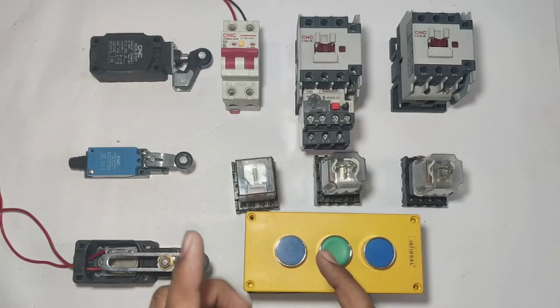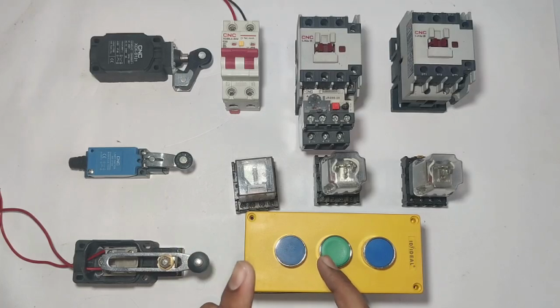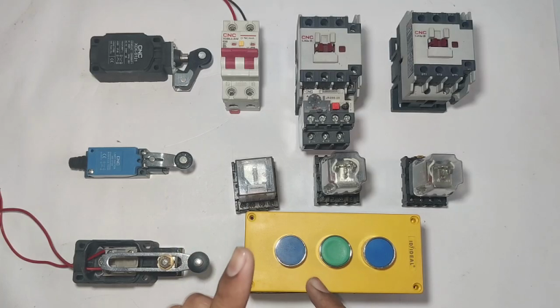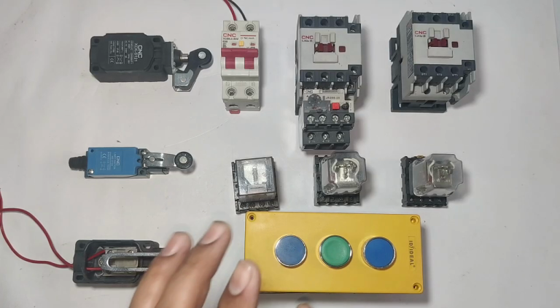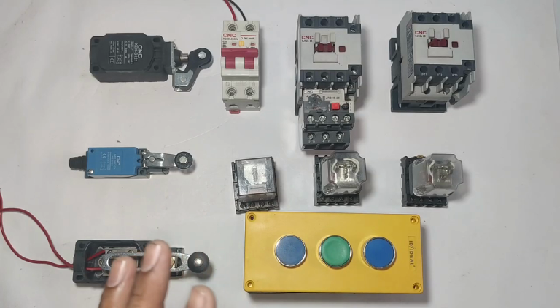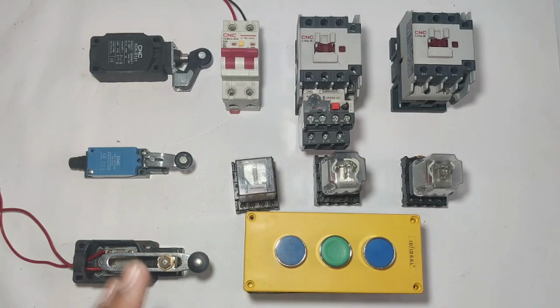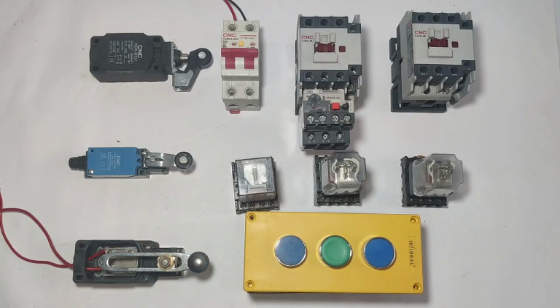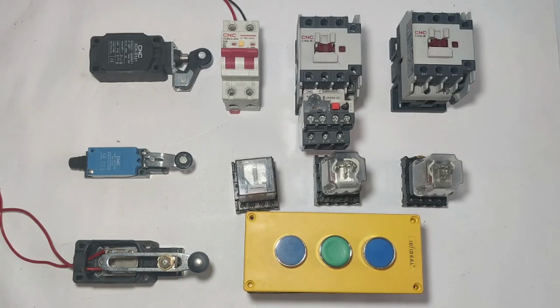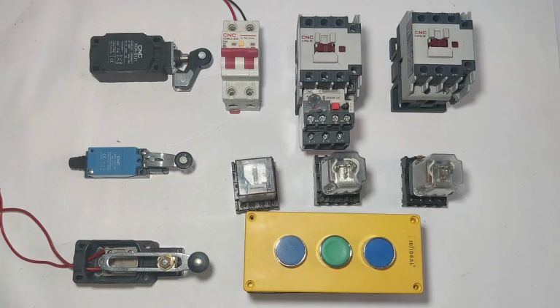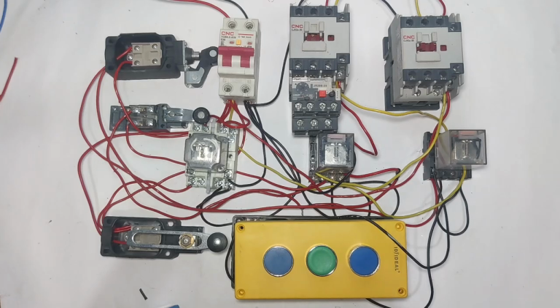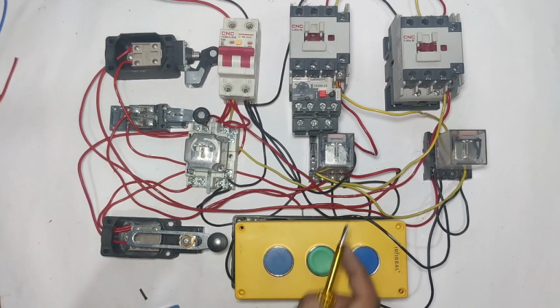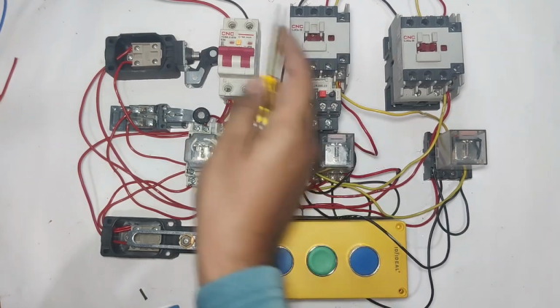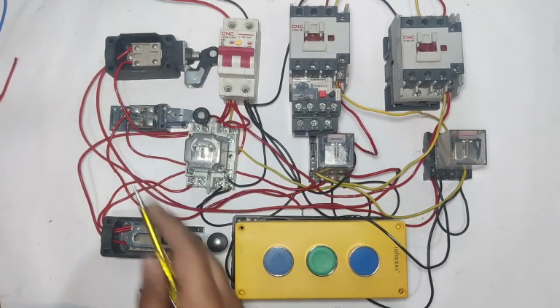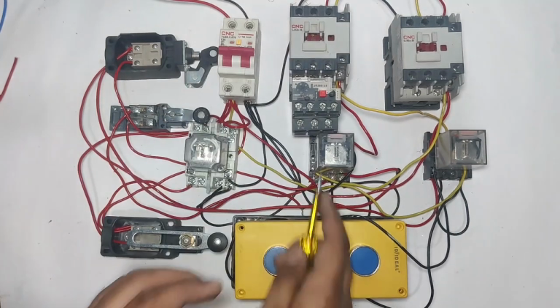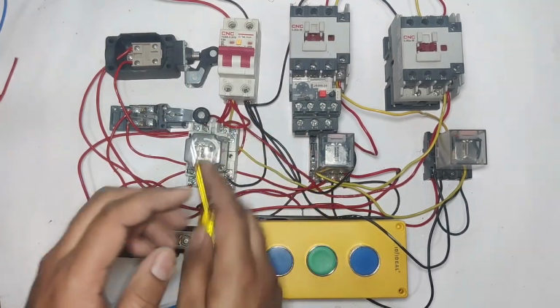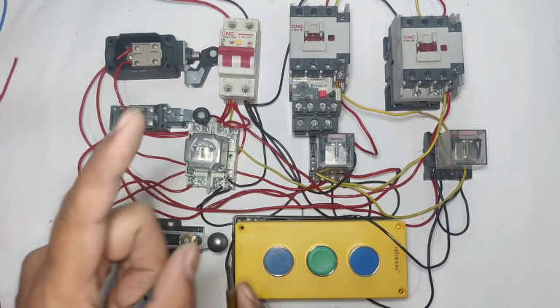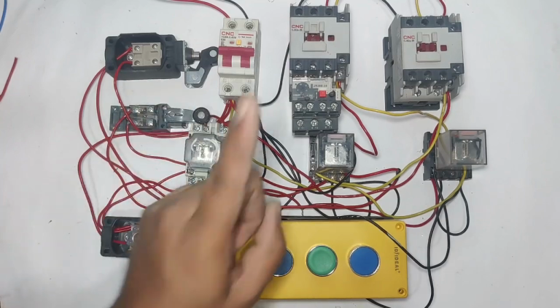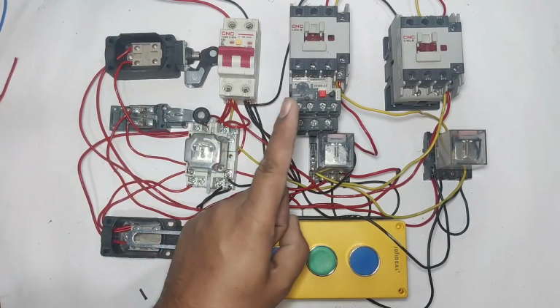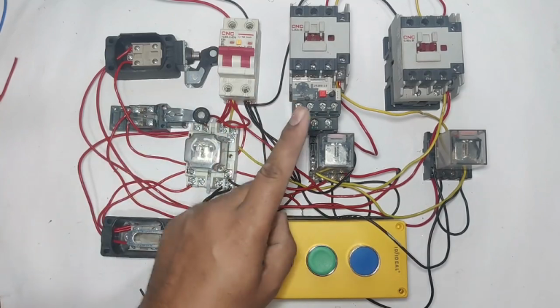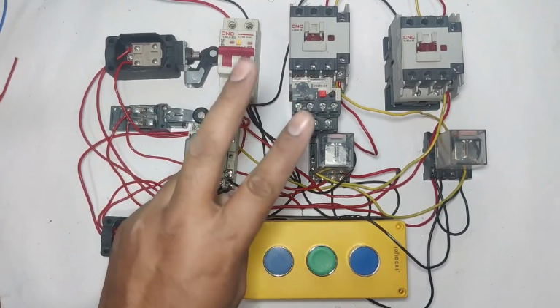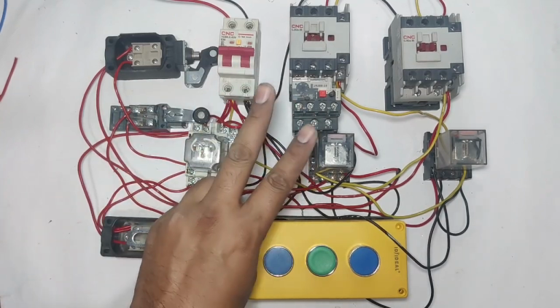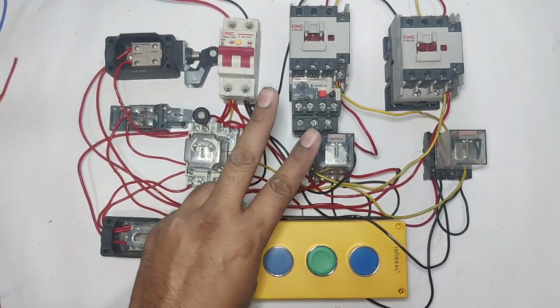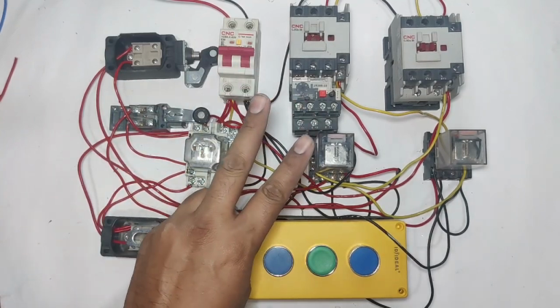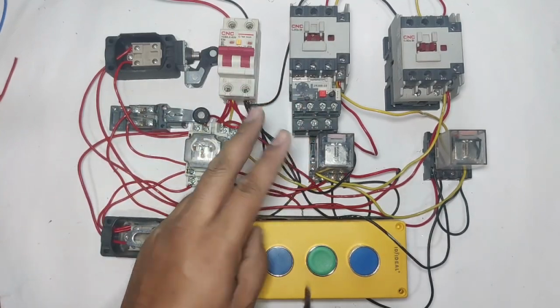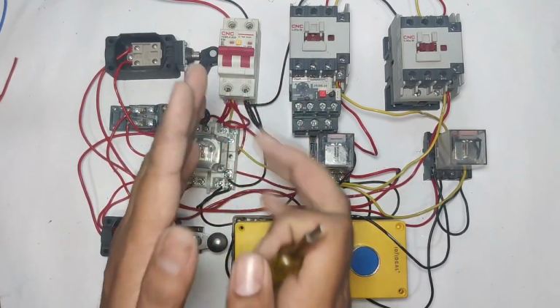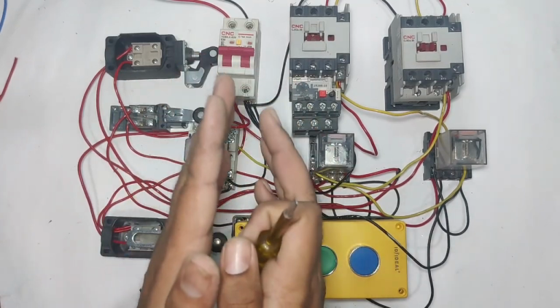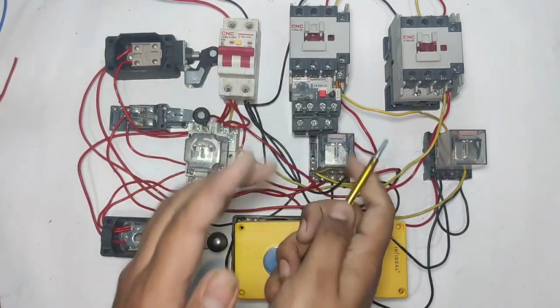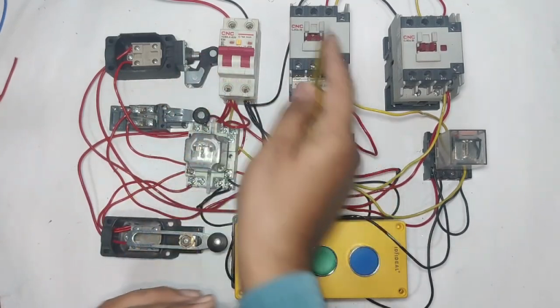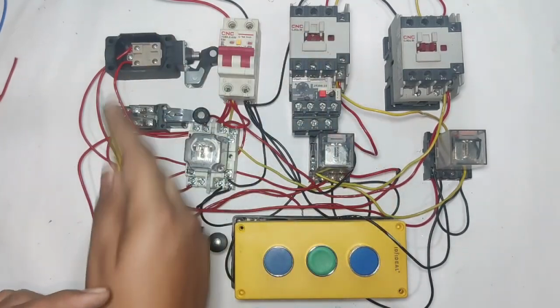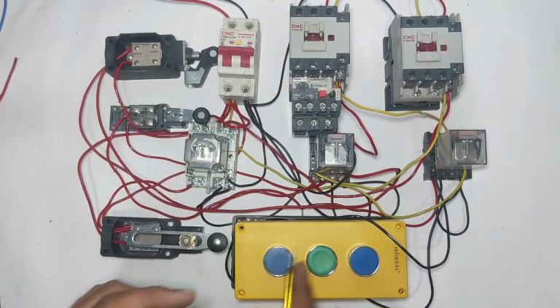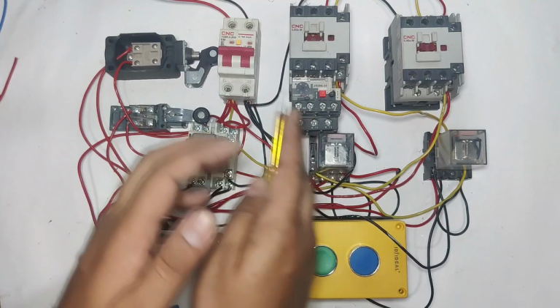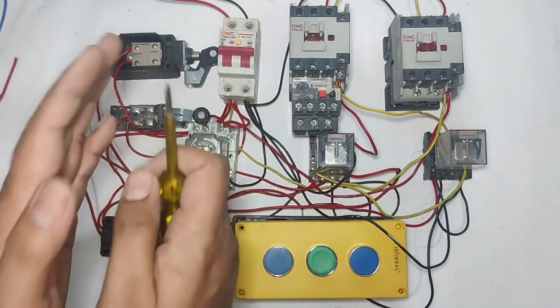In this video we are going to learn lift control wiring and working — specifically a ground plus two floor lift control wiring and working.